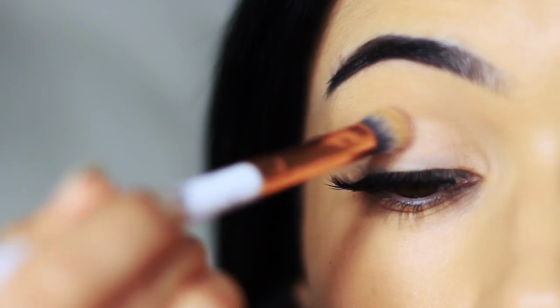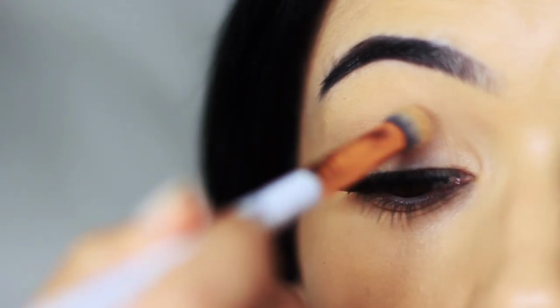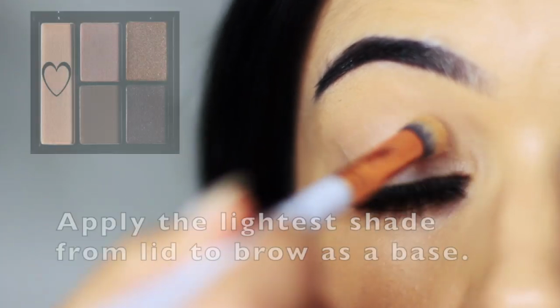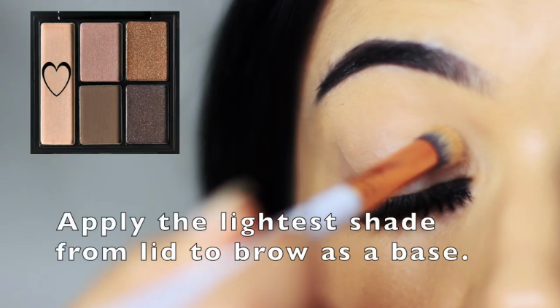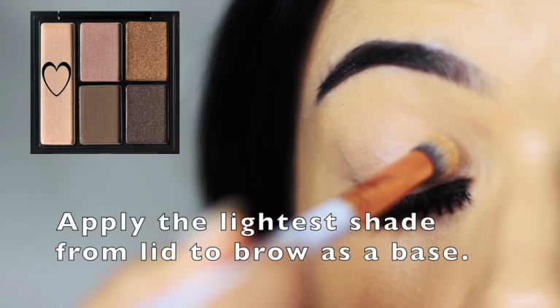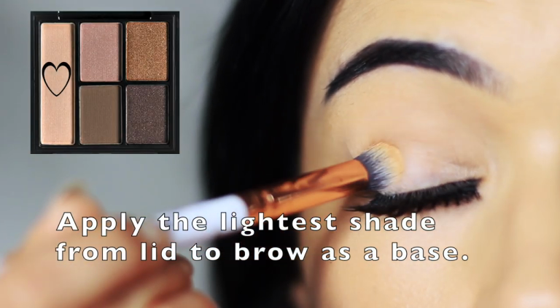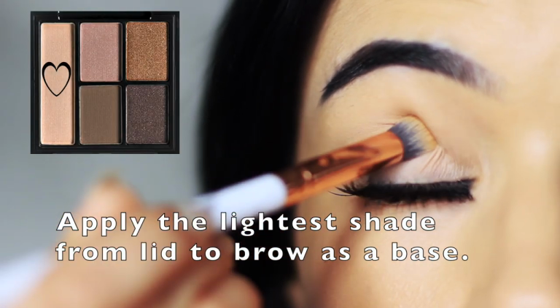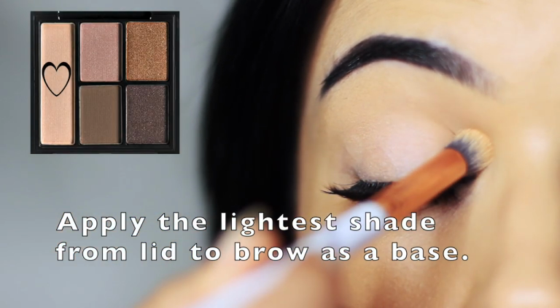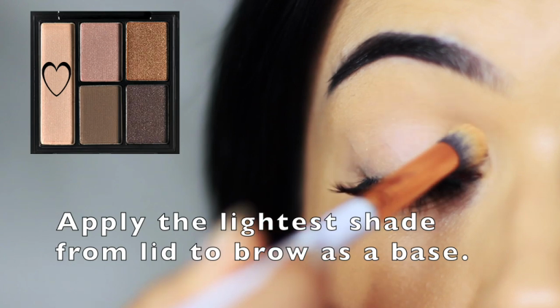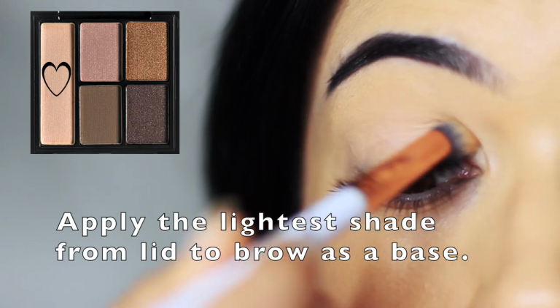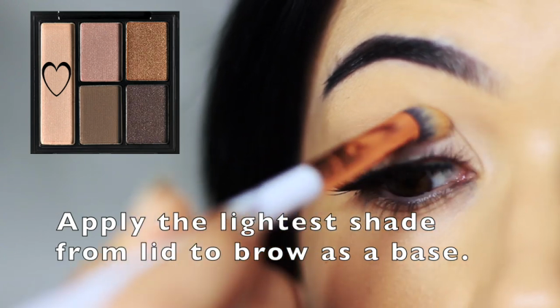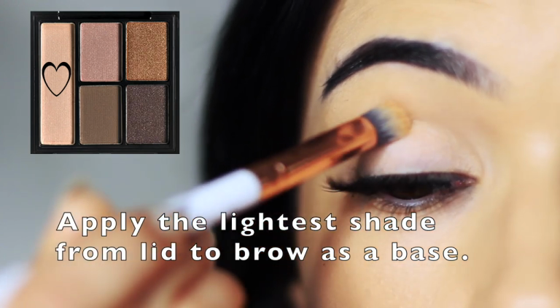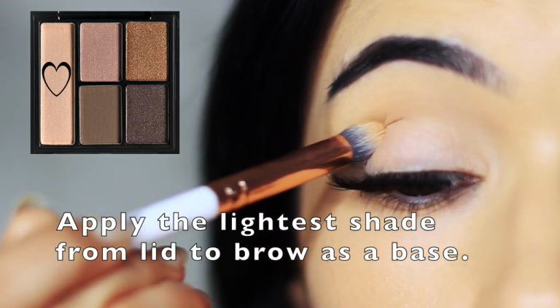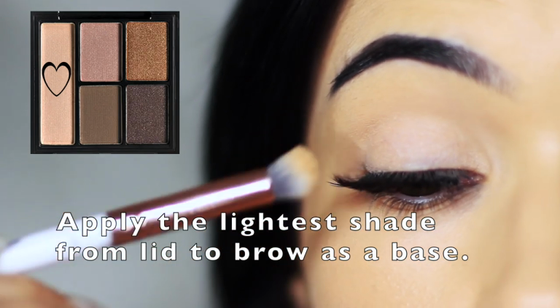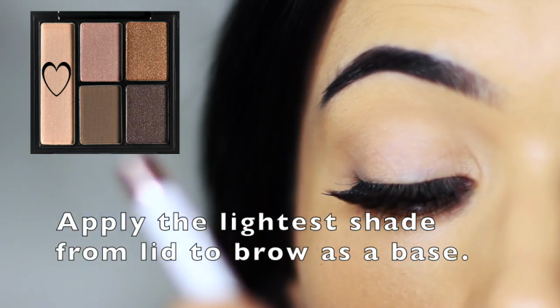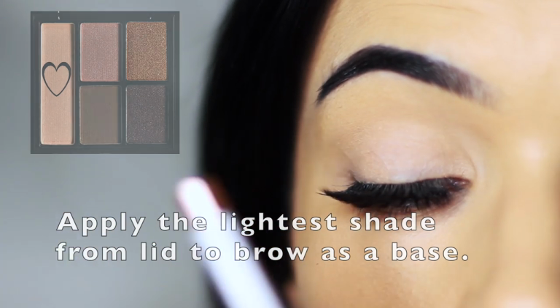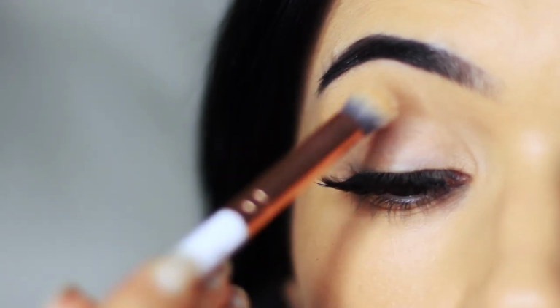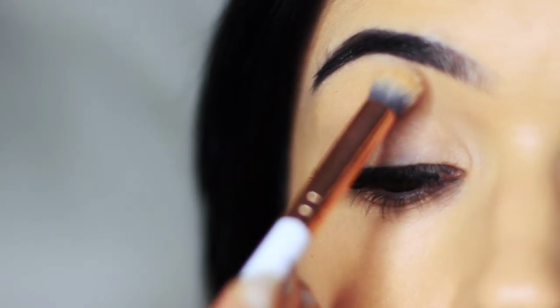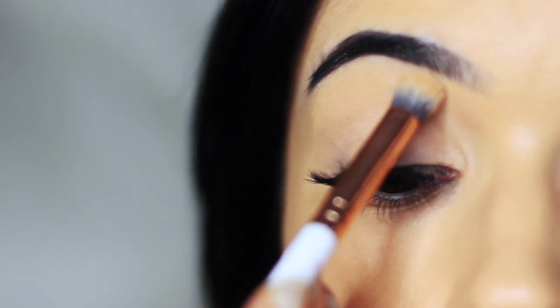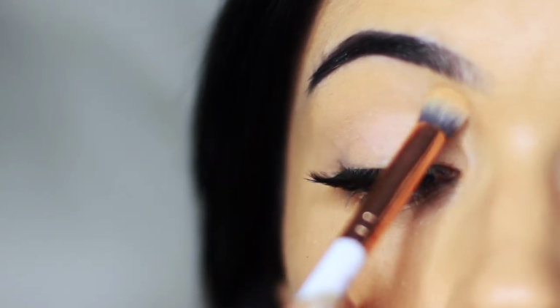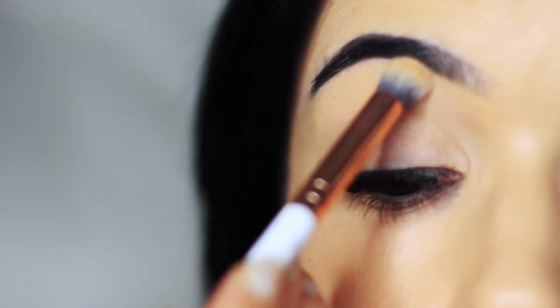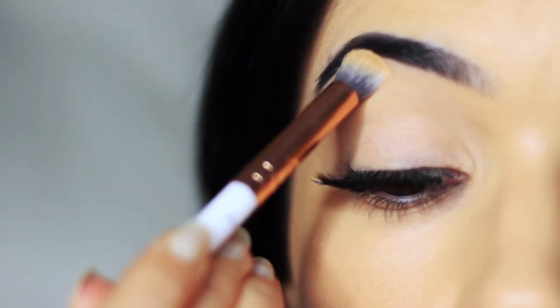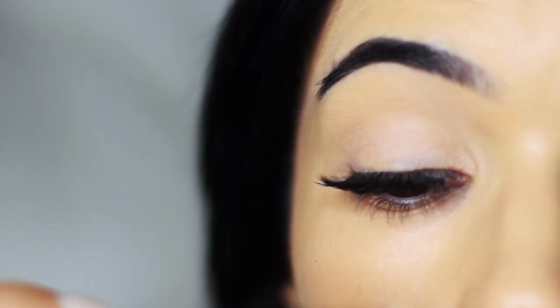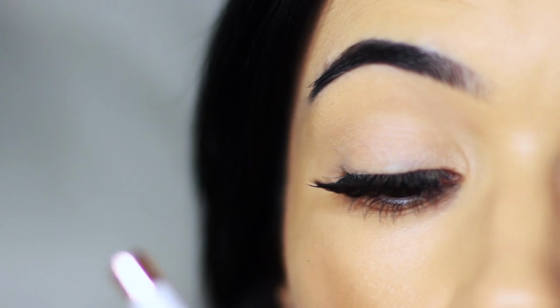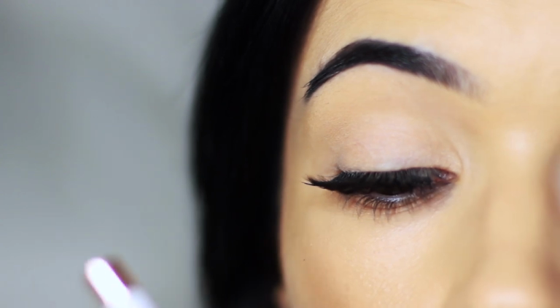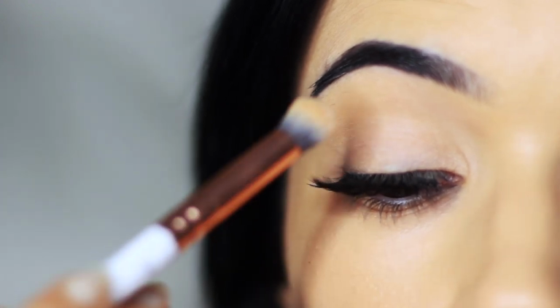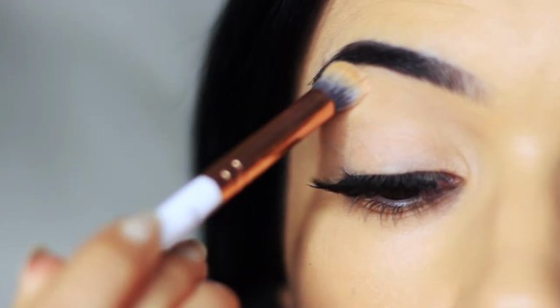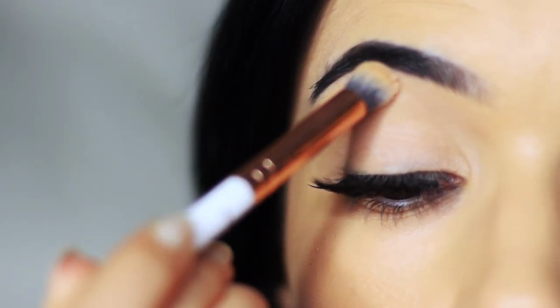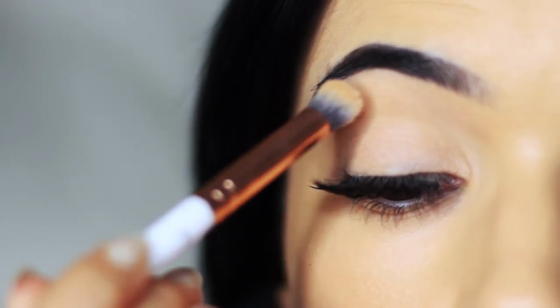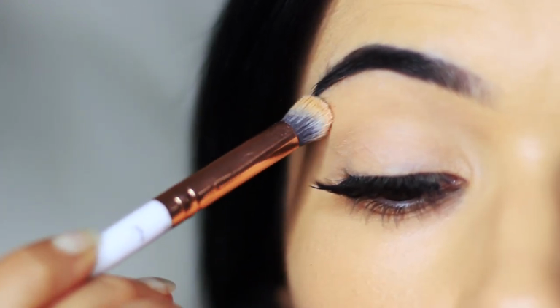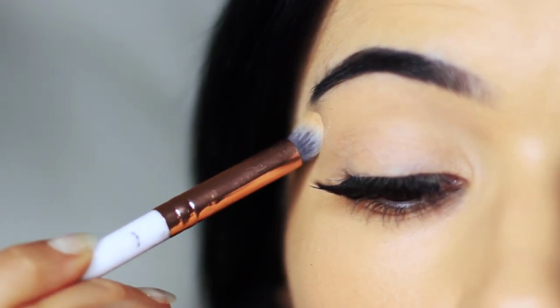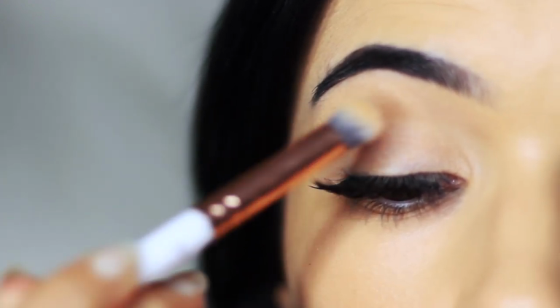The first thing we're going to do is apply the base shade all over the lid — it's the lightest shade from the palette. What this is going to do is set the primer in place but also give us a nice base to work on.